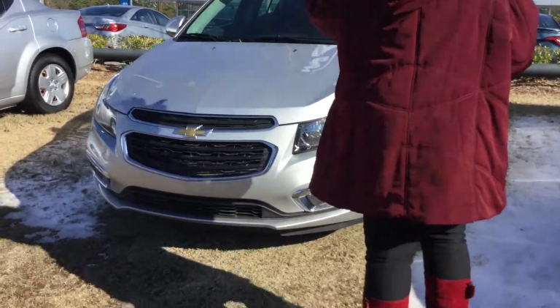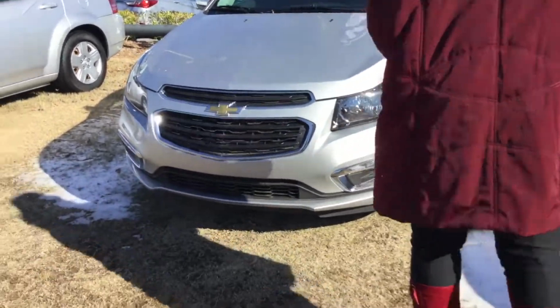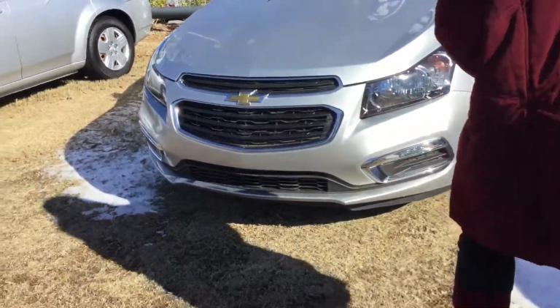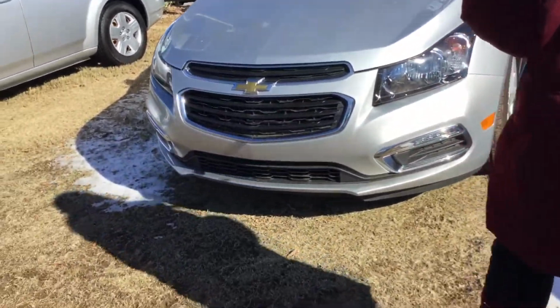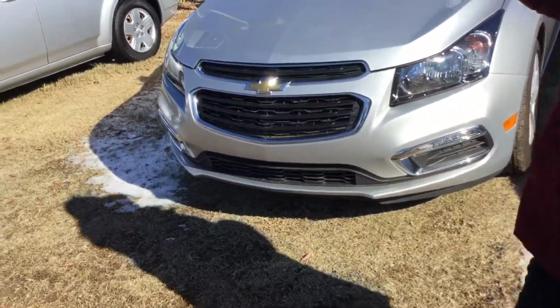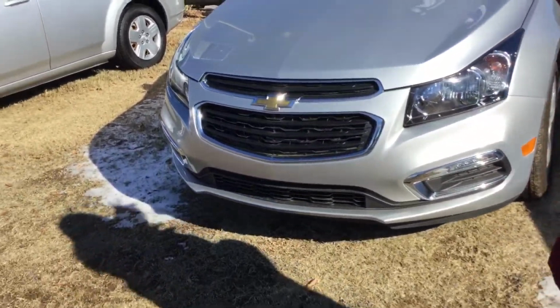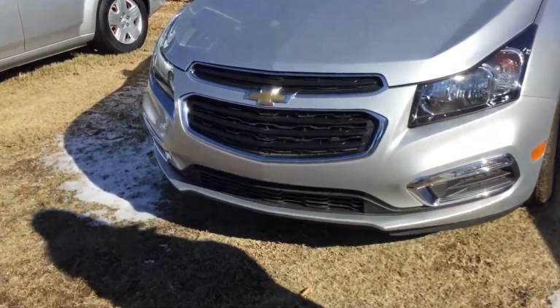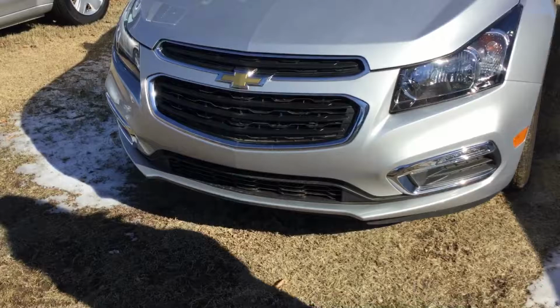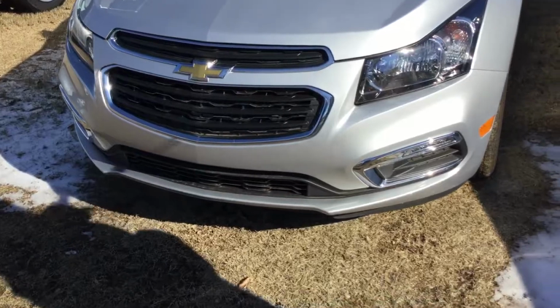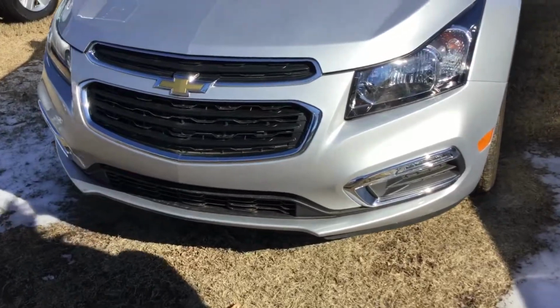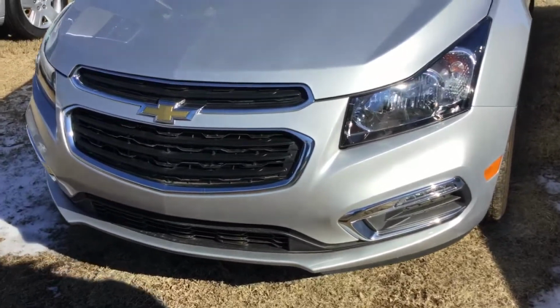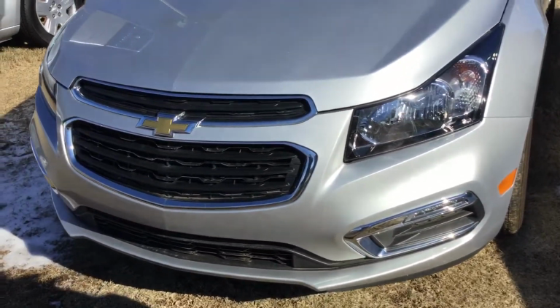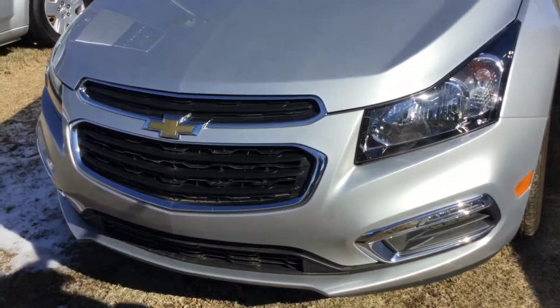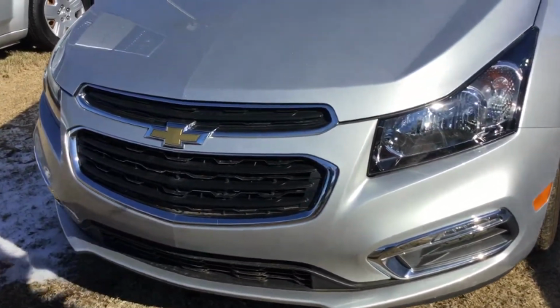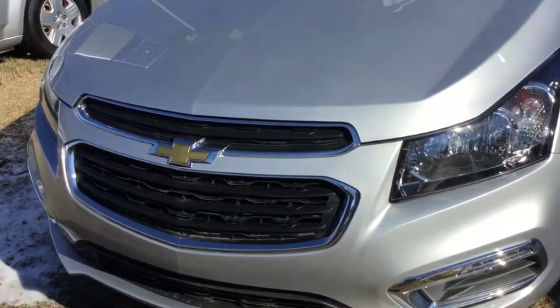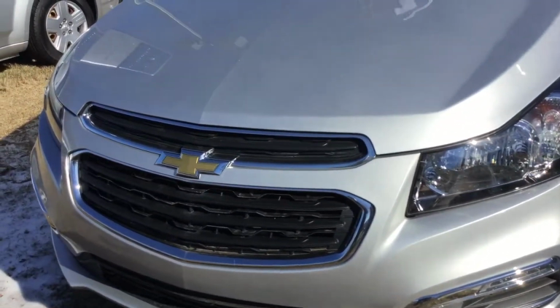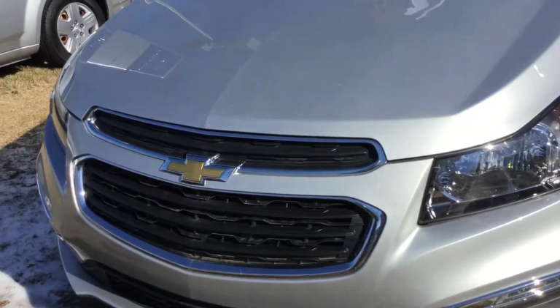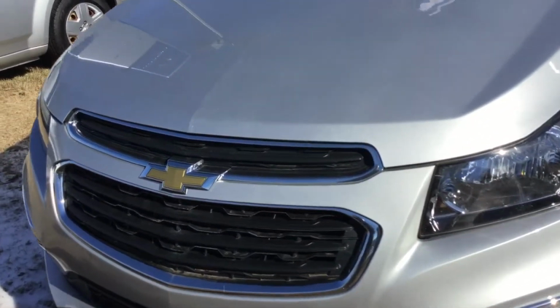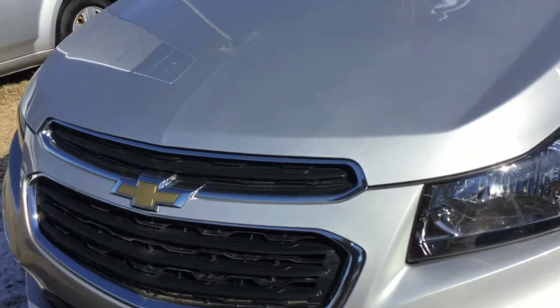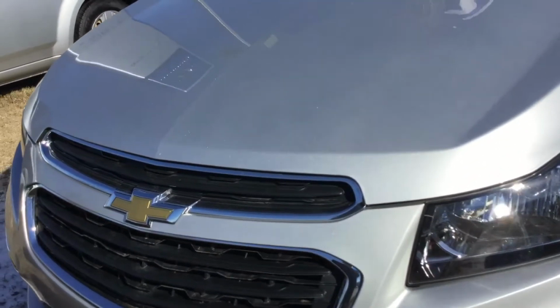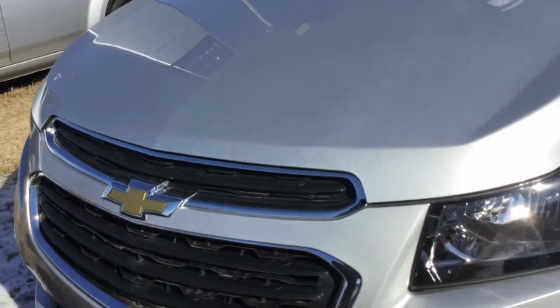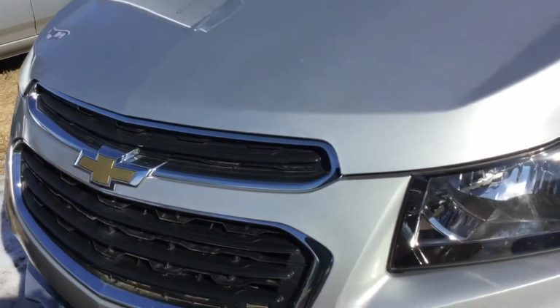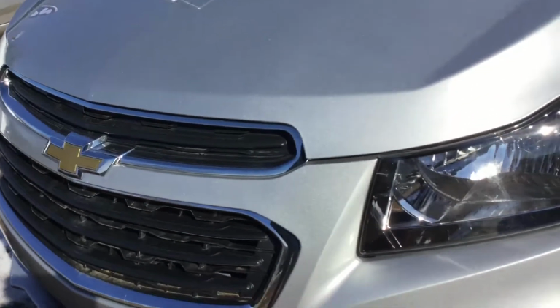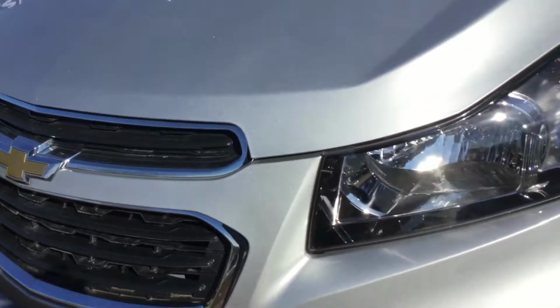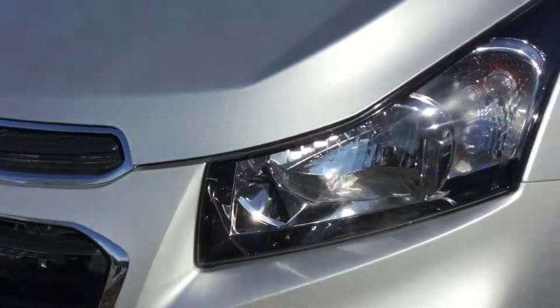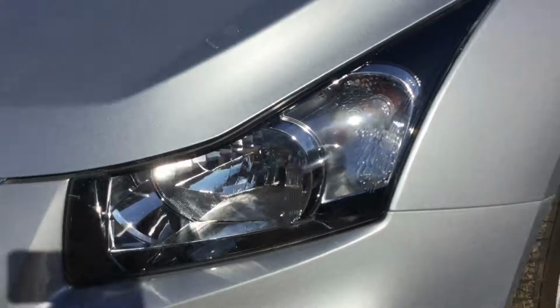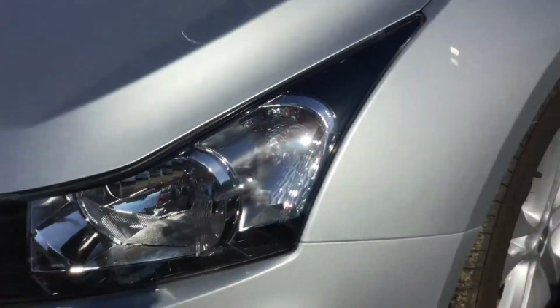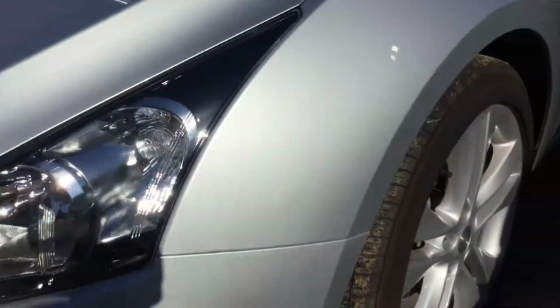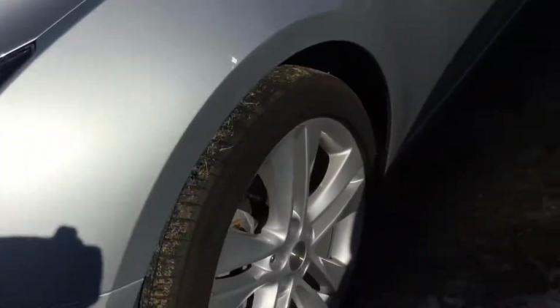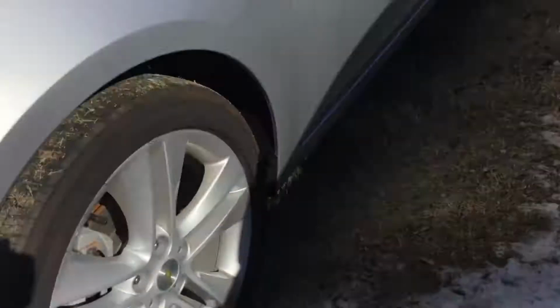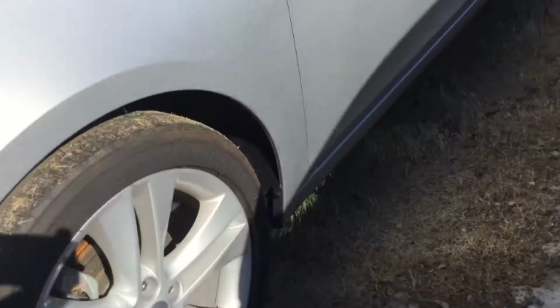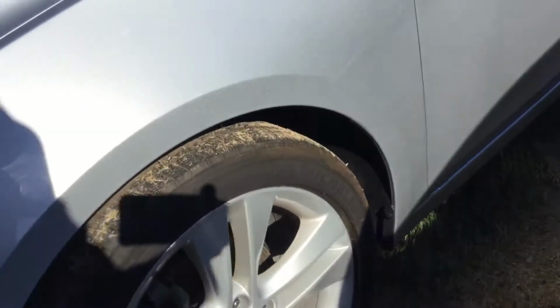As you can see, it is a beautiful silver. It has been well taken care of and the paint is looking really good. It has a chrome accented grille, projector headlights, as well as fog lights.